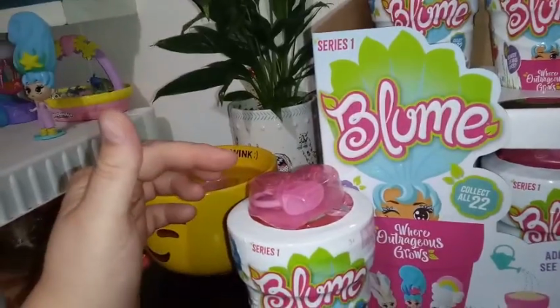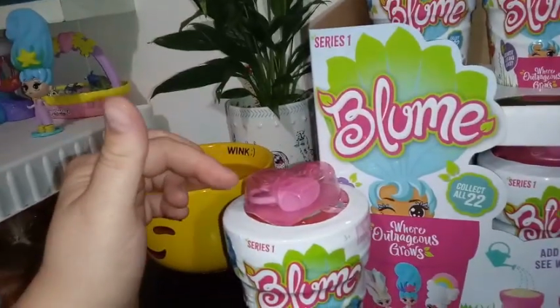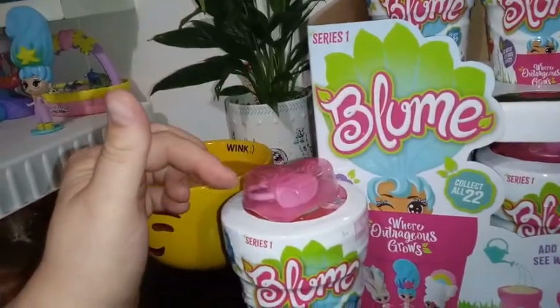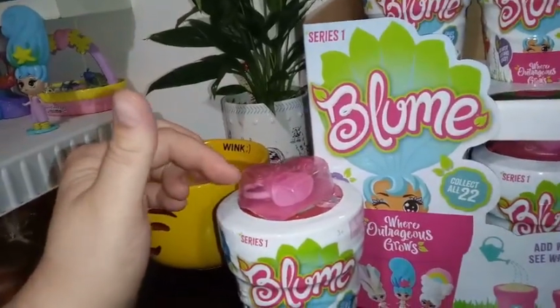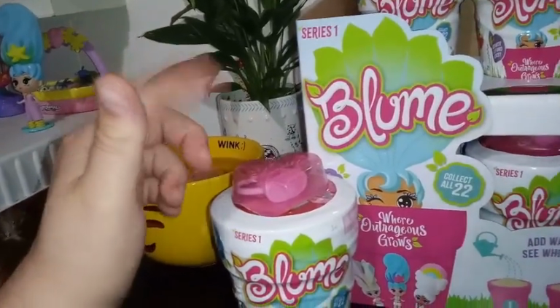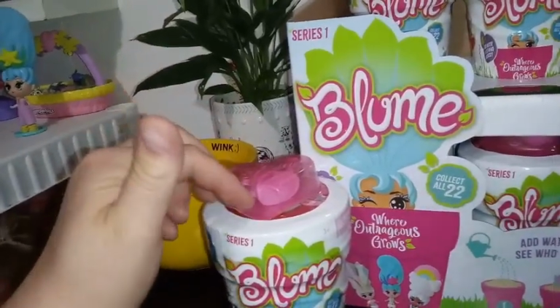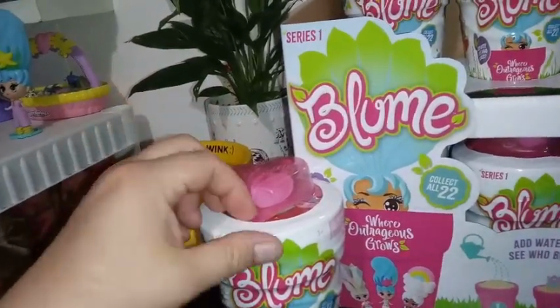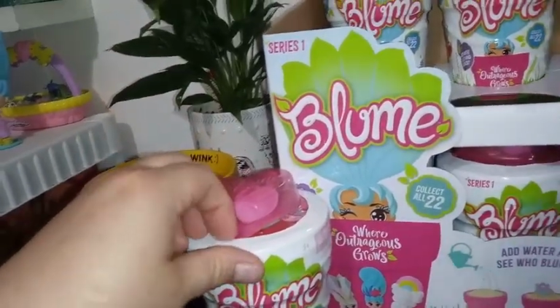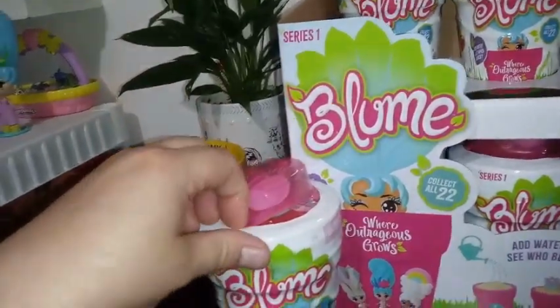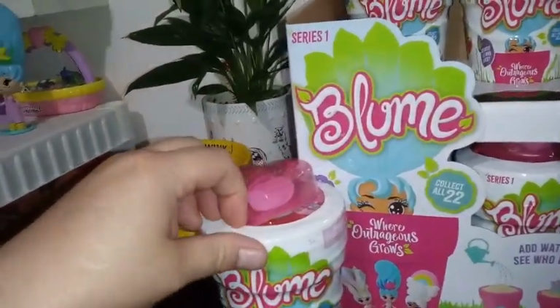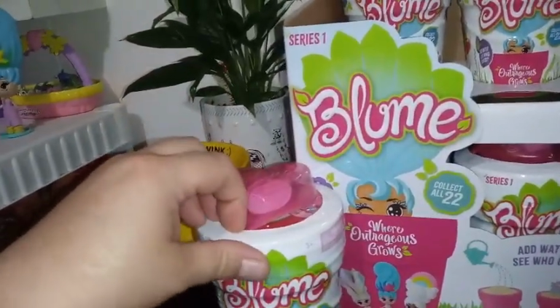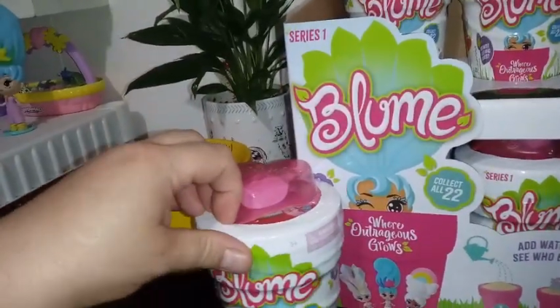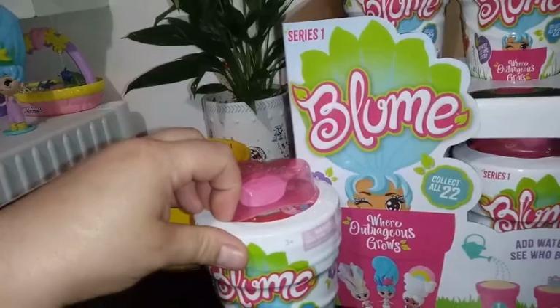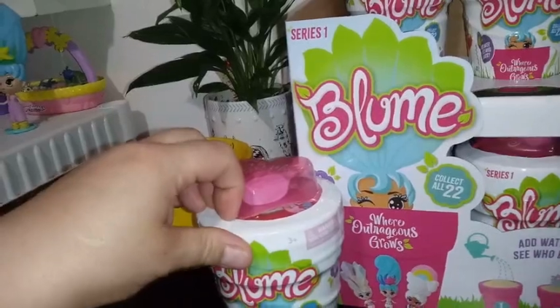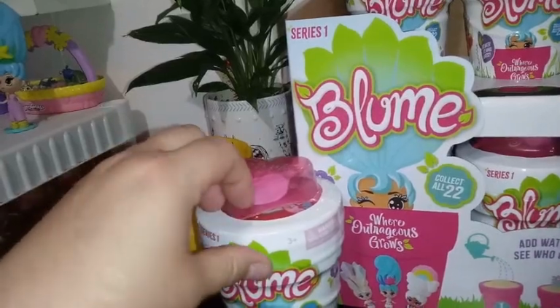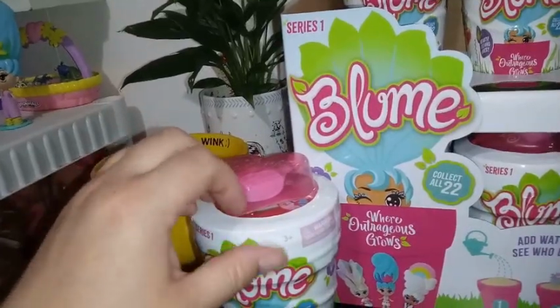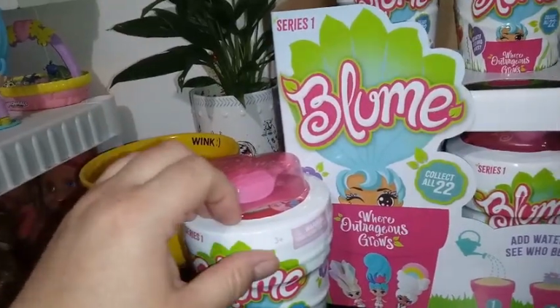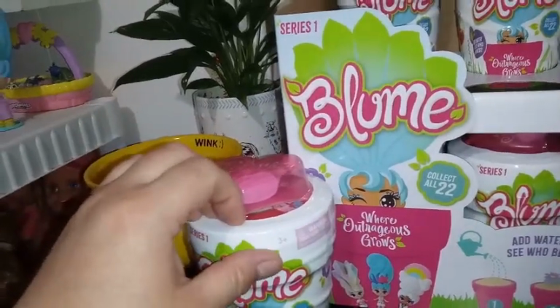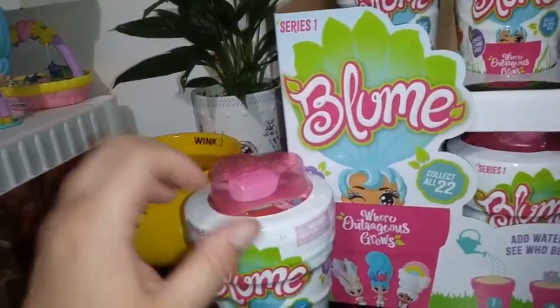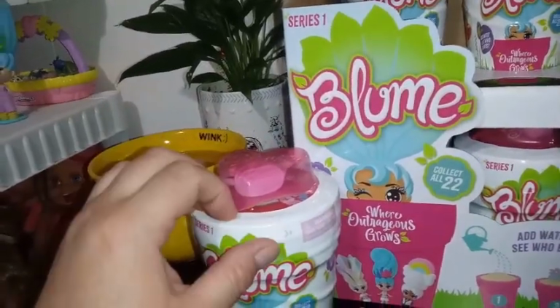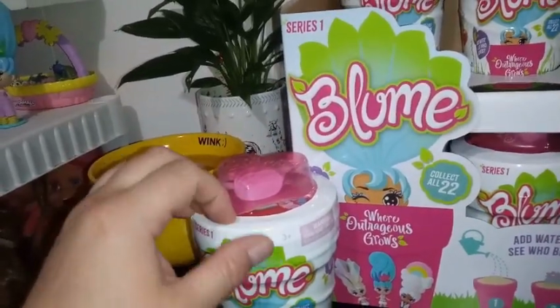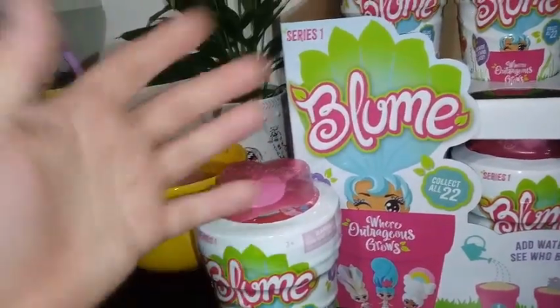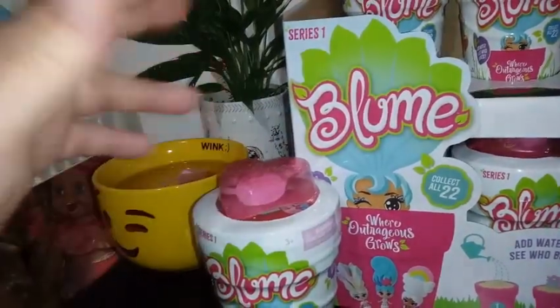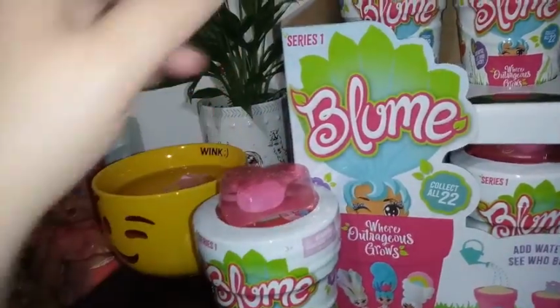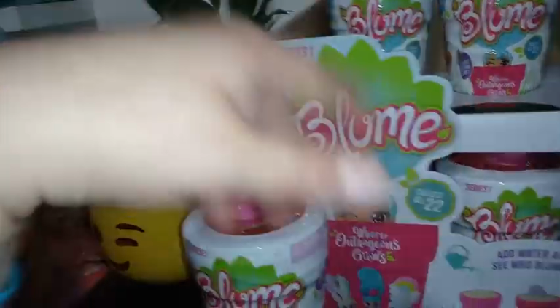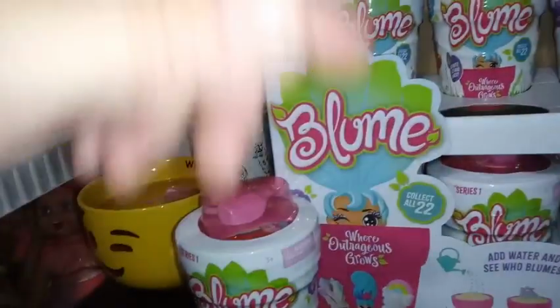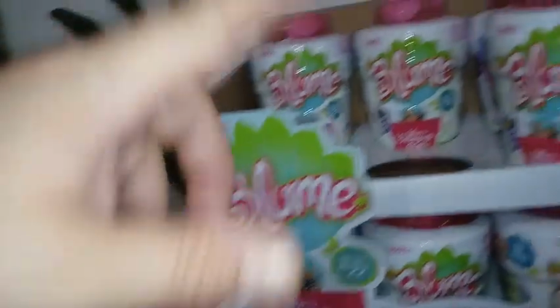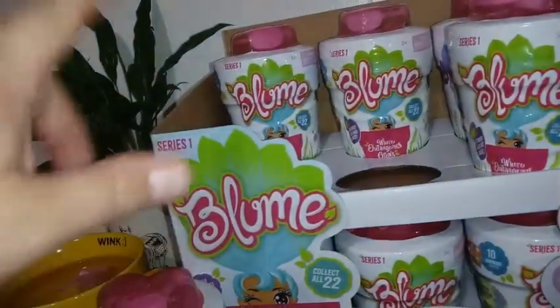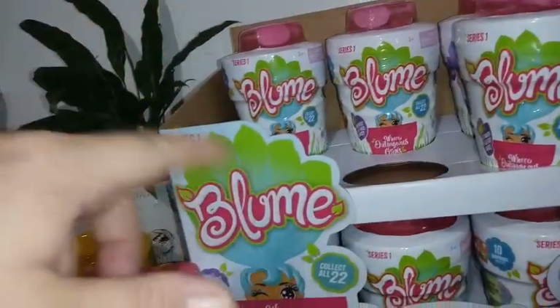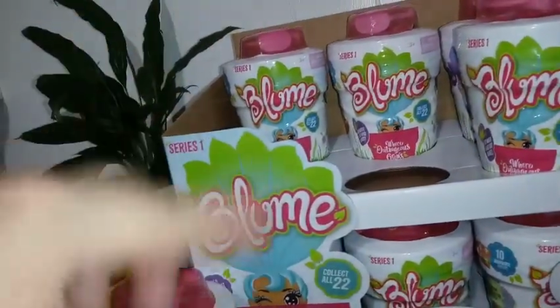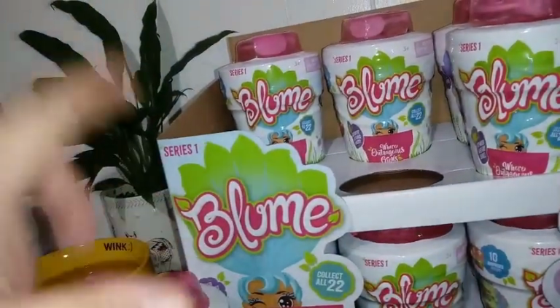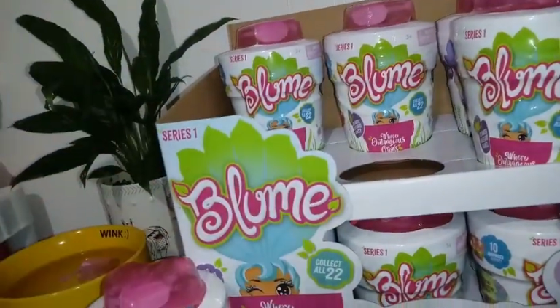We opened May, I believe. From what I've been hearing, they're all the same color pots, but I guess we'll find out sooner or later. We should get one other different color one out of all these.